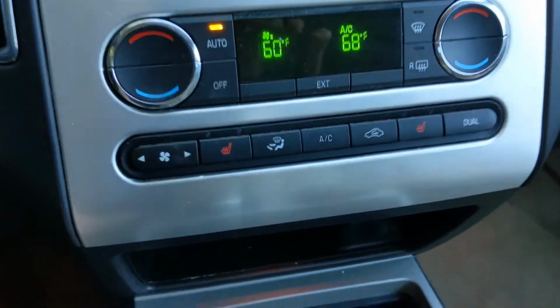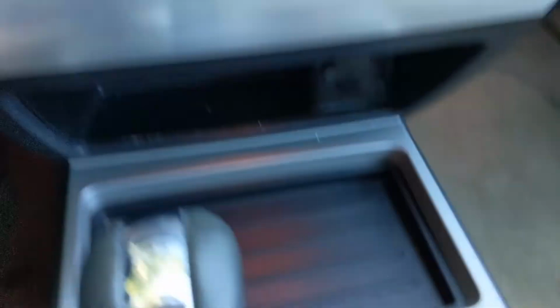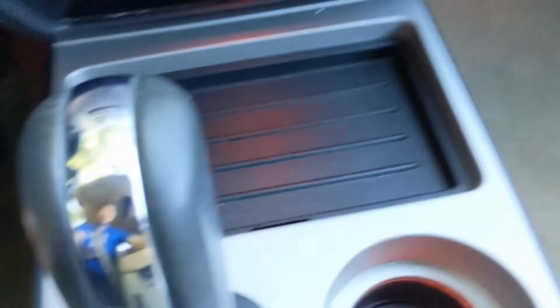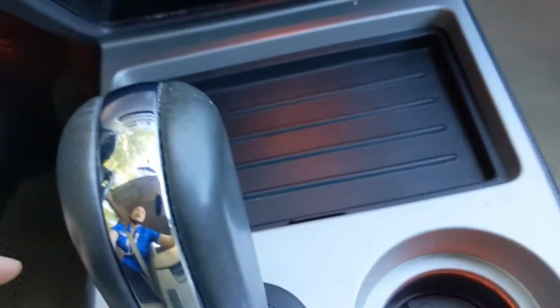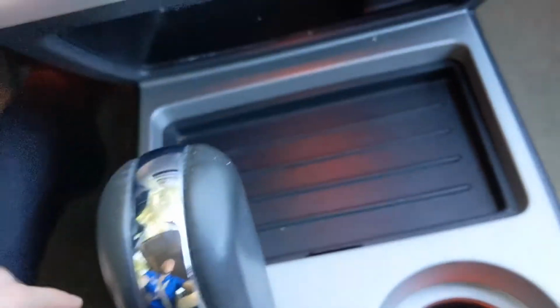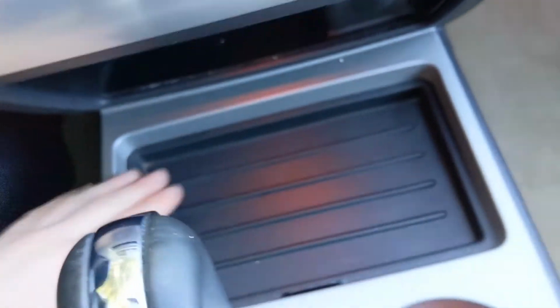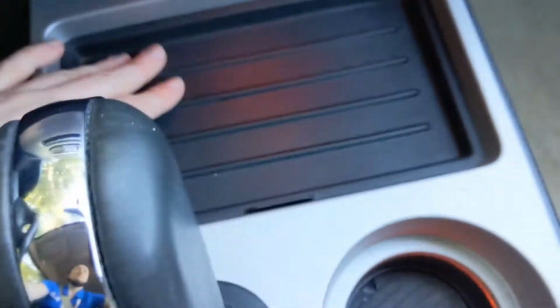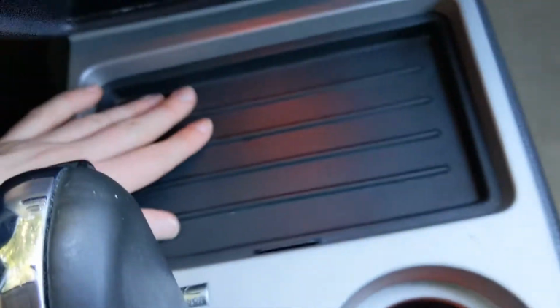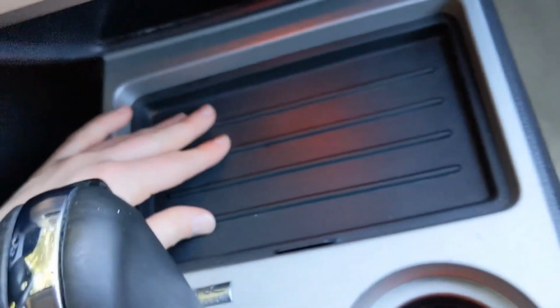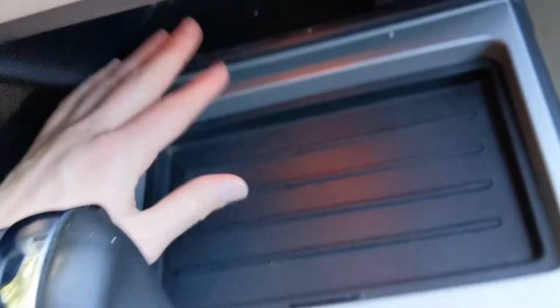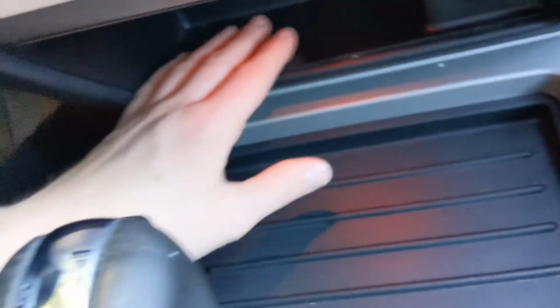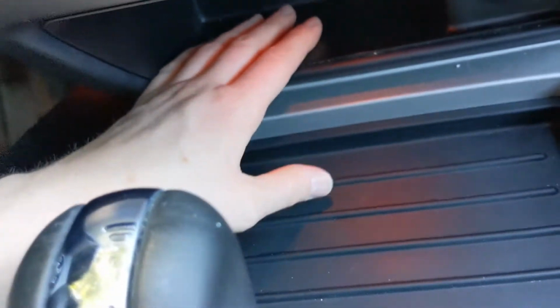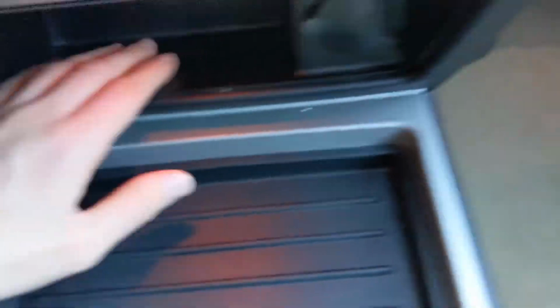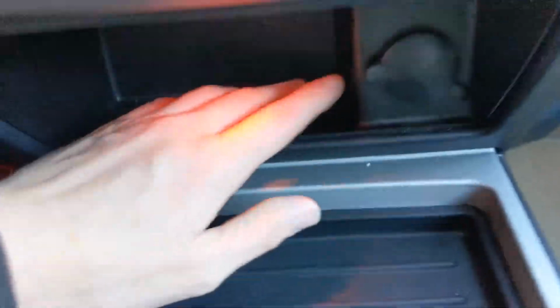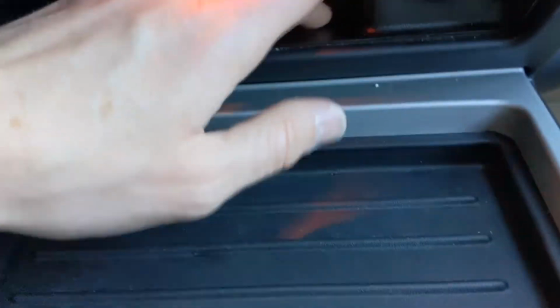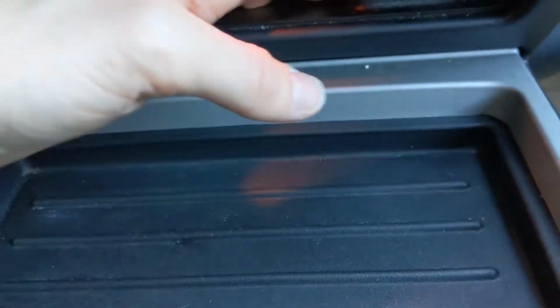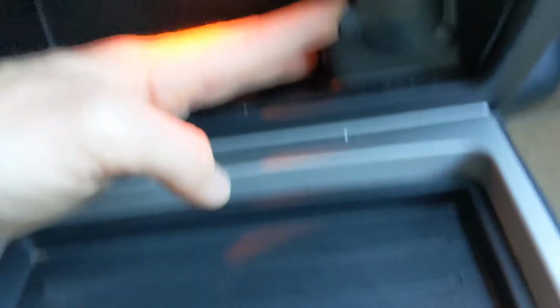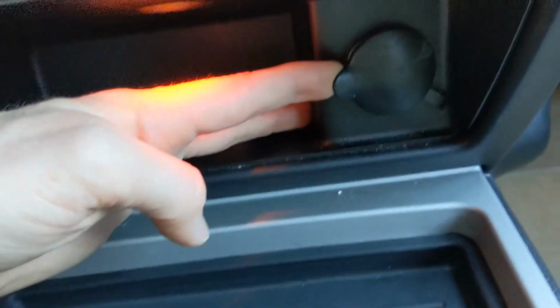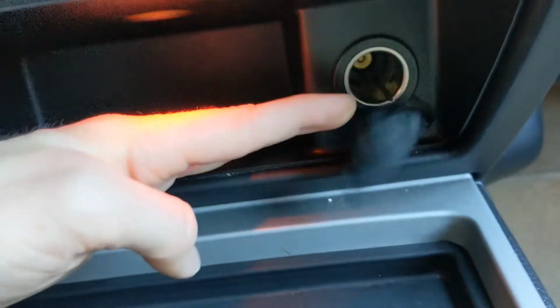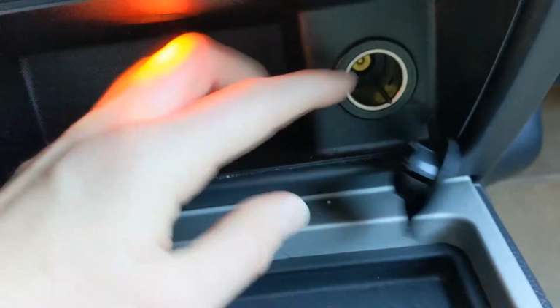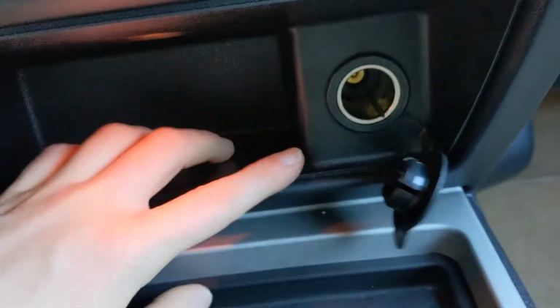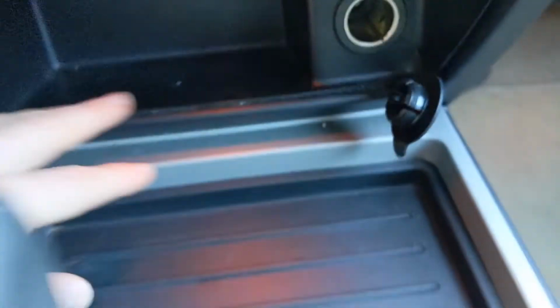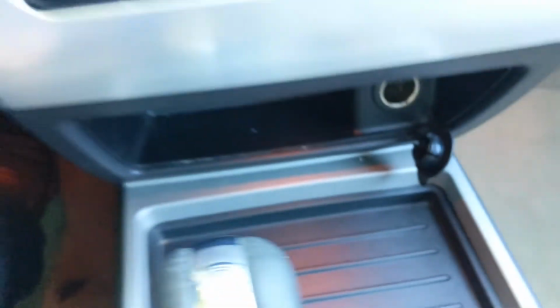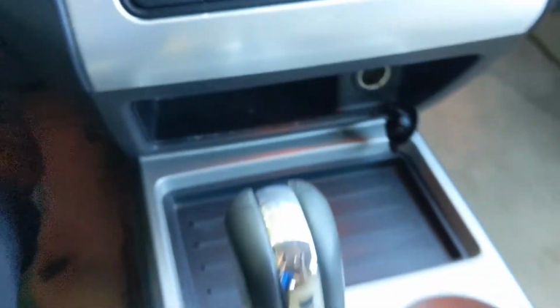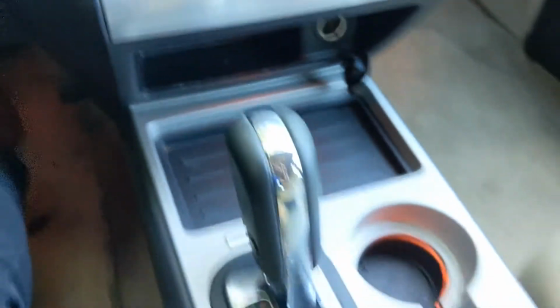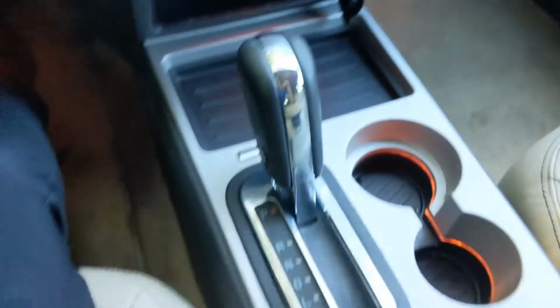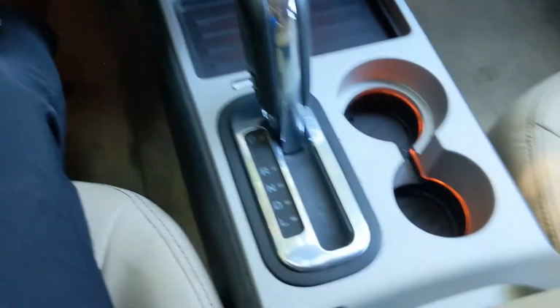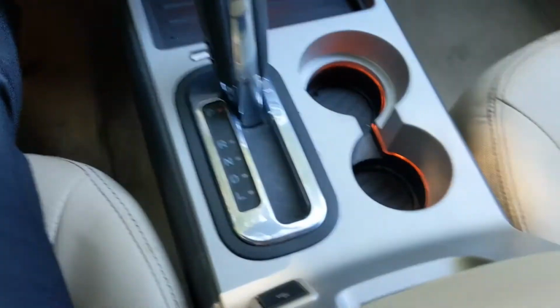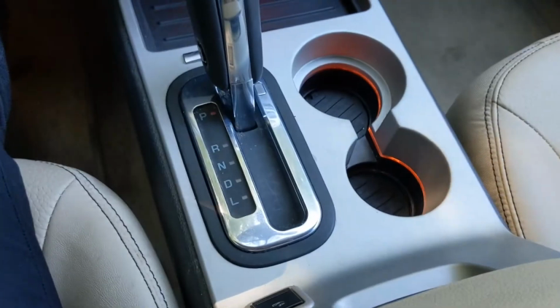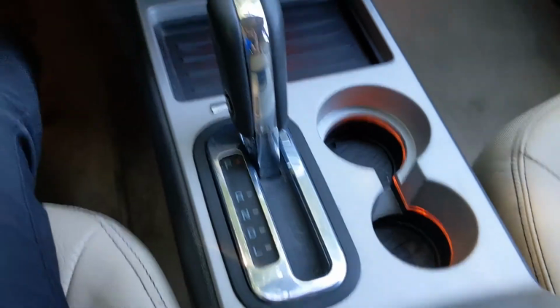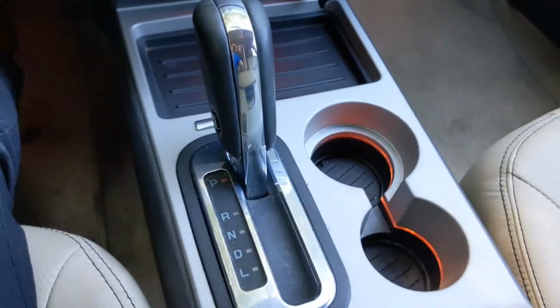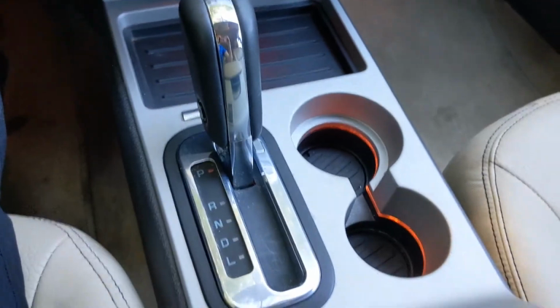Below that, you have space for cell phones, some storage, a 12-volt outlet, and cup holders.